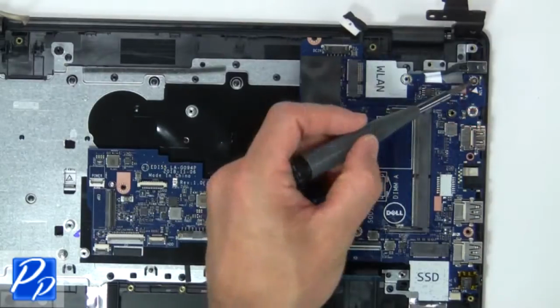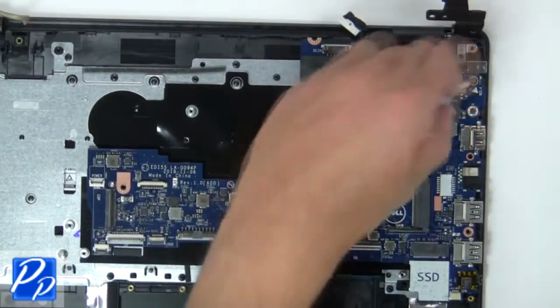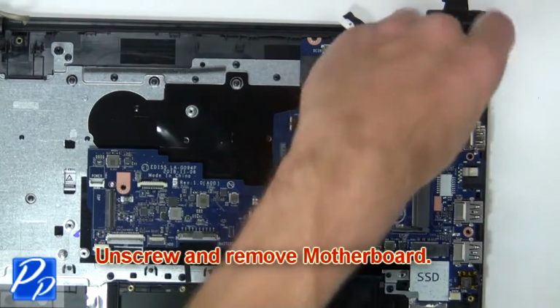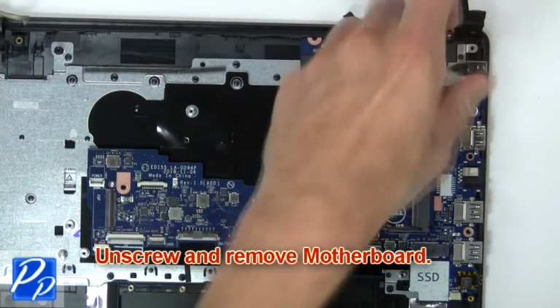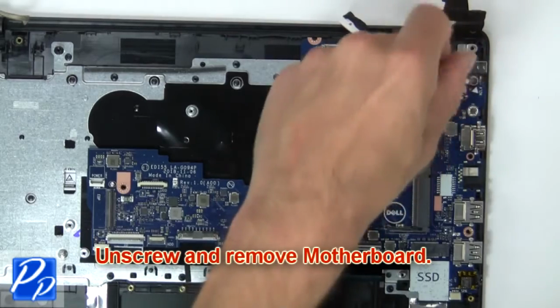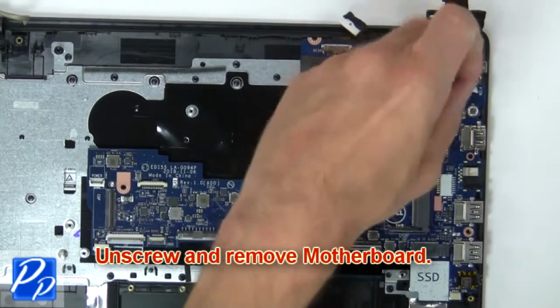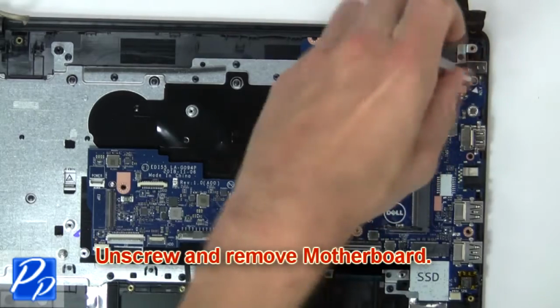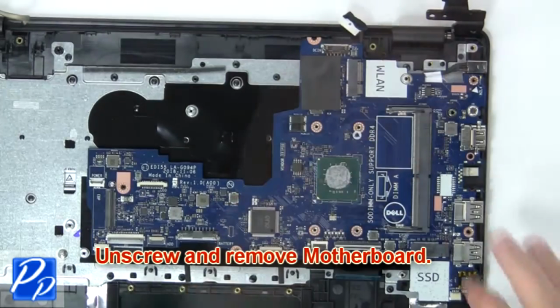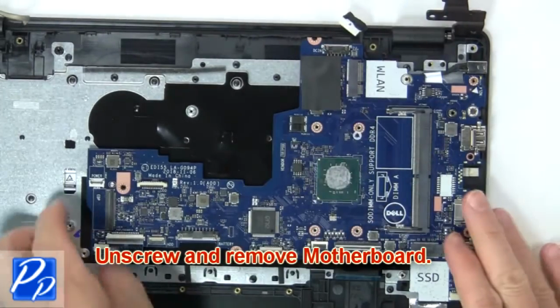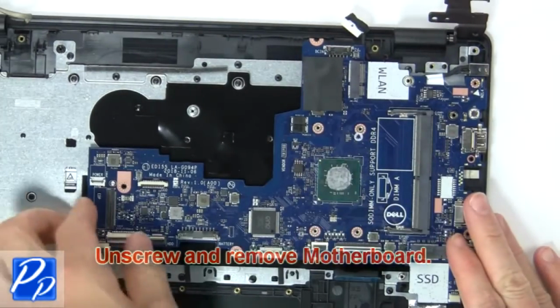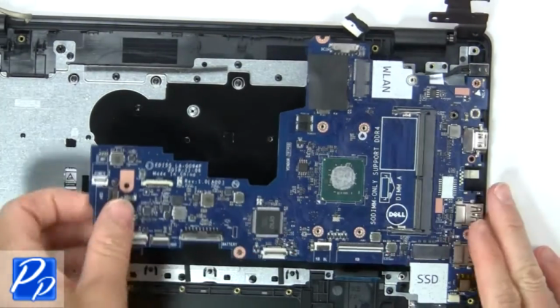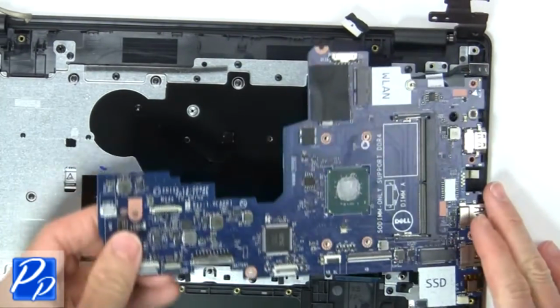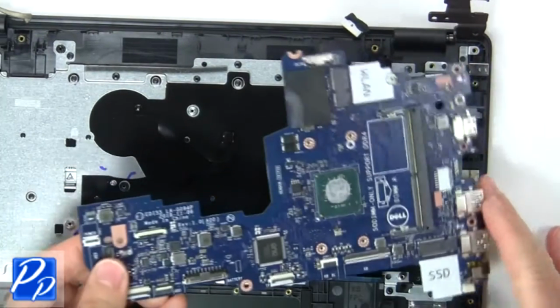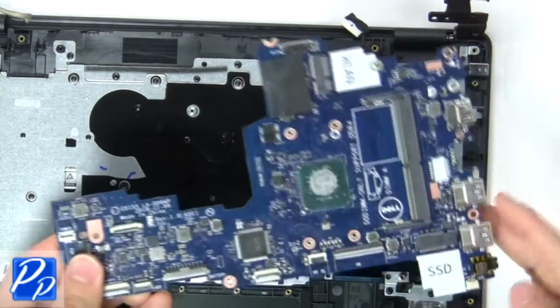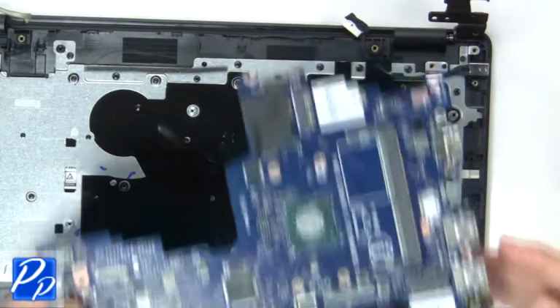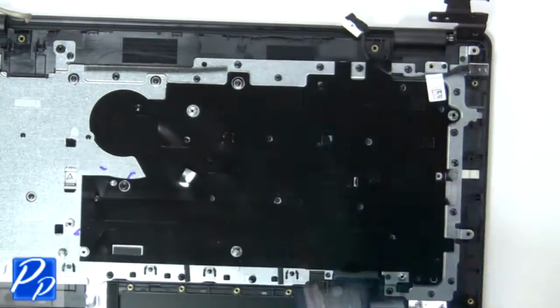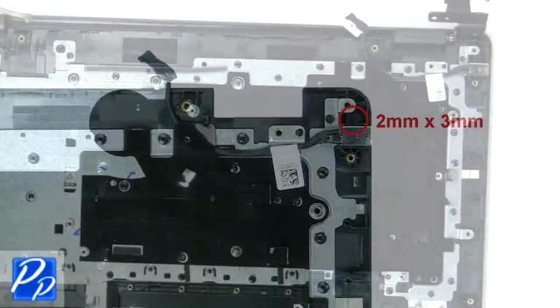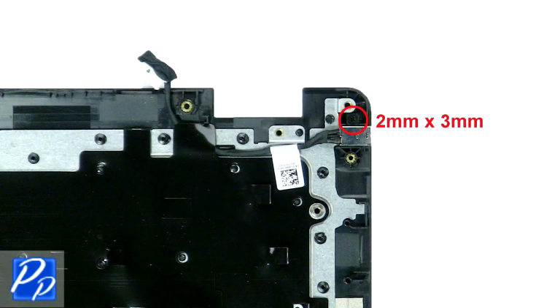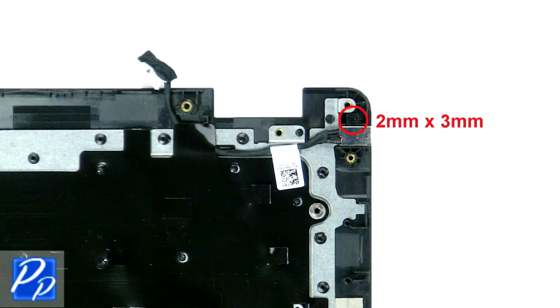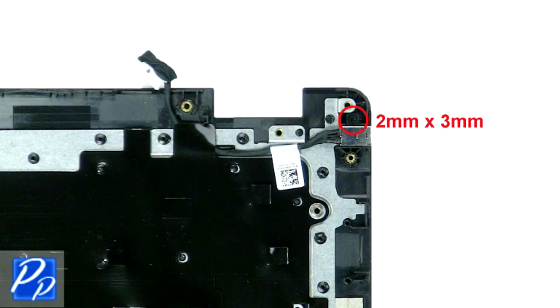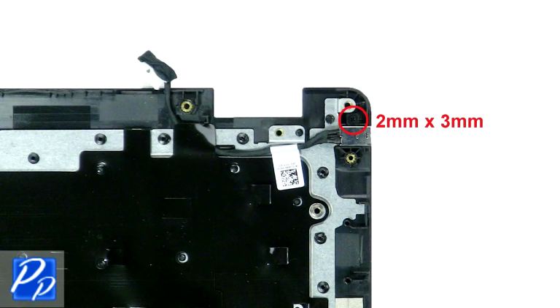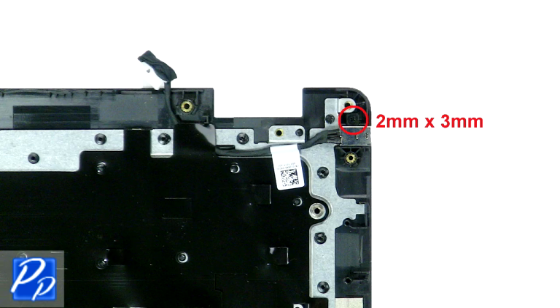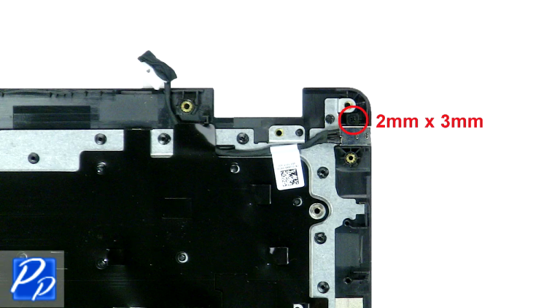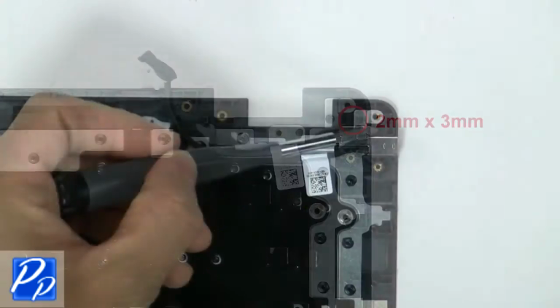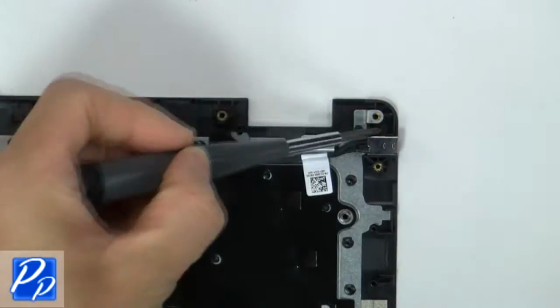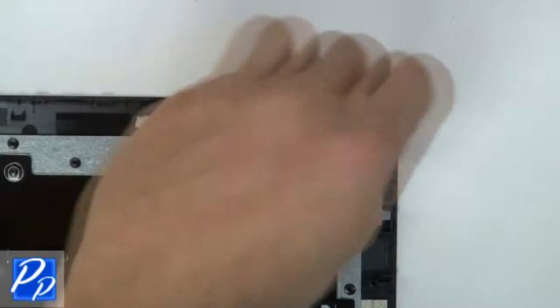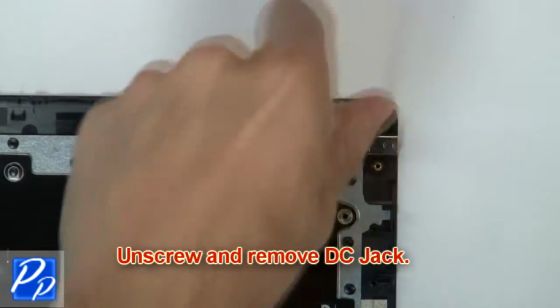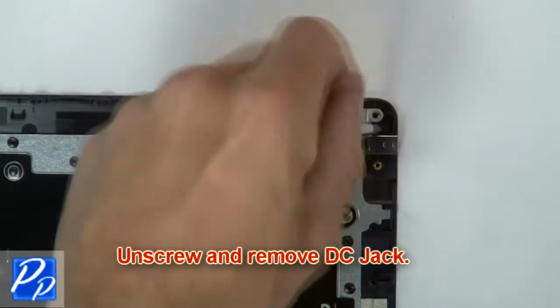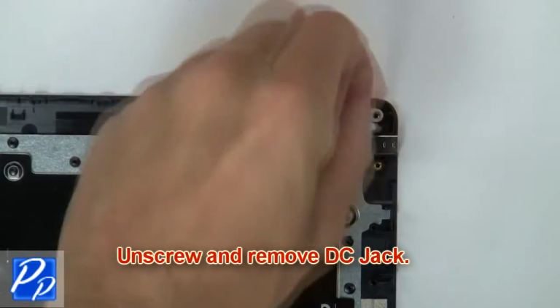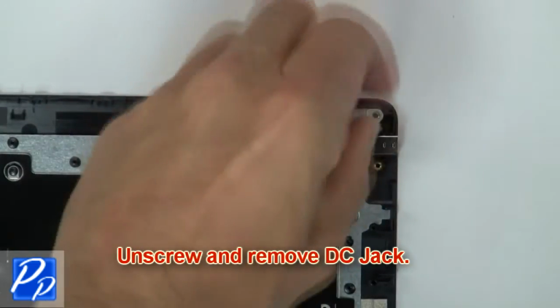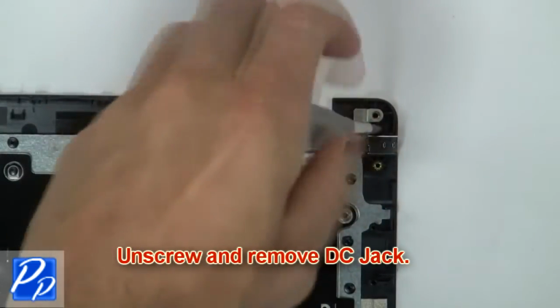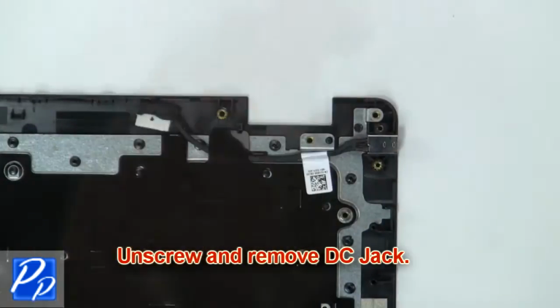Next unscrew and remove motherboard. Now unscrew and remove DC jack.